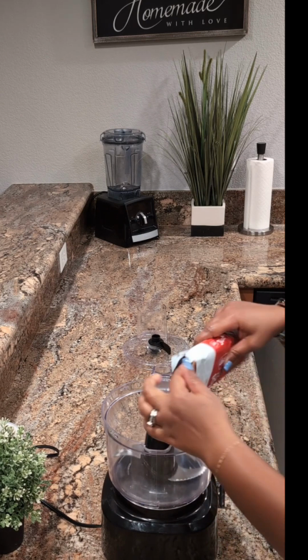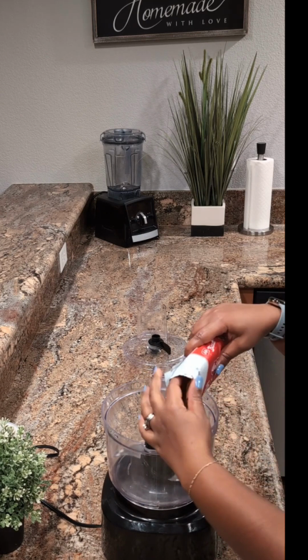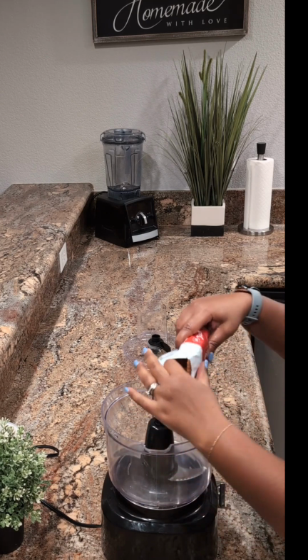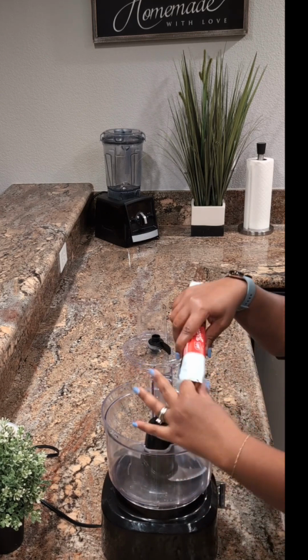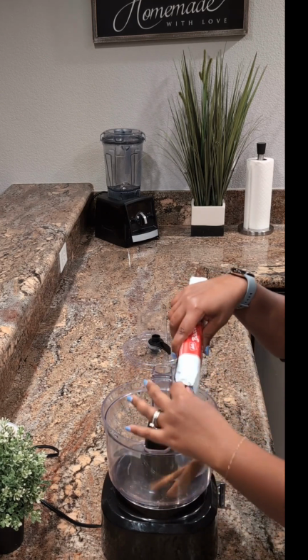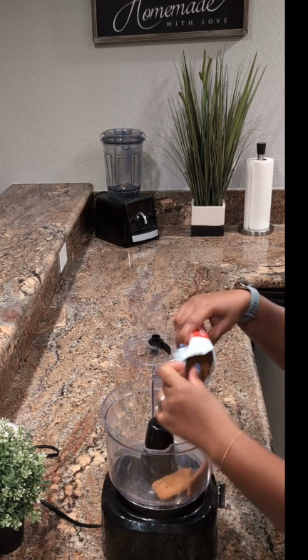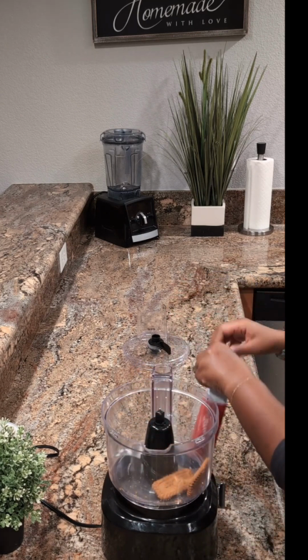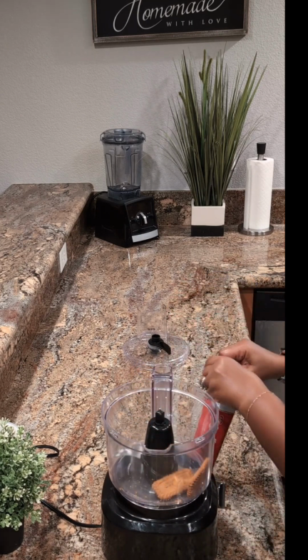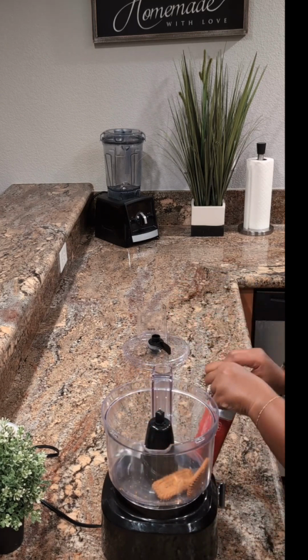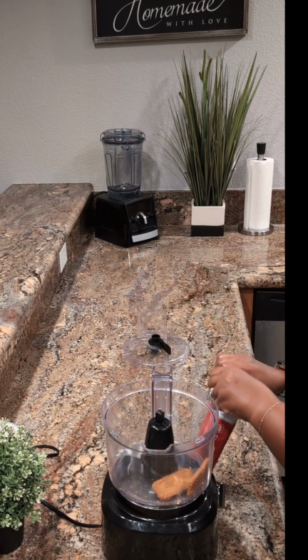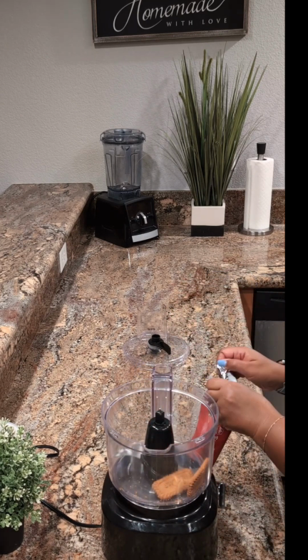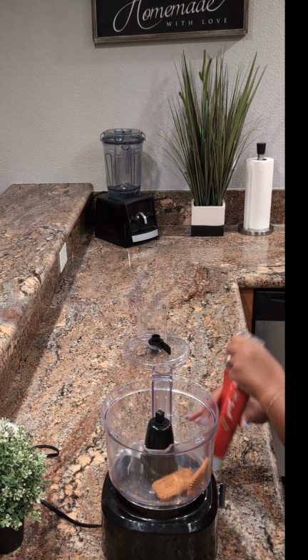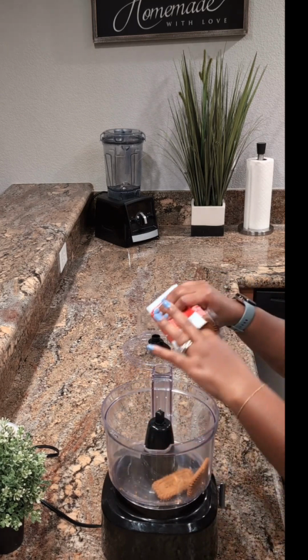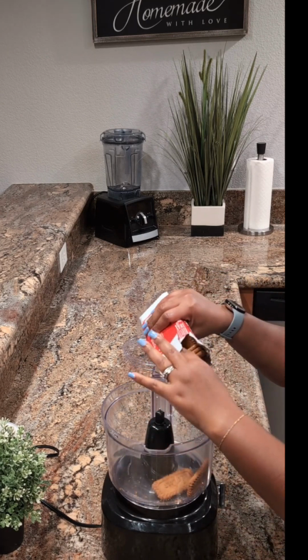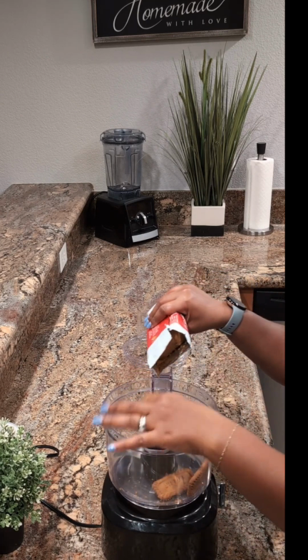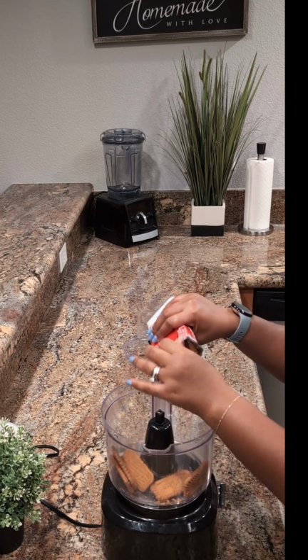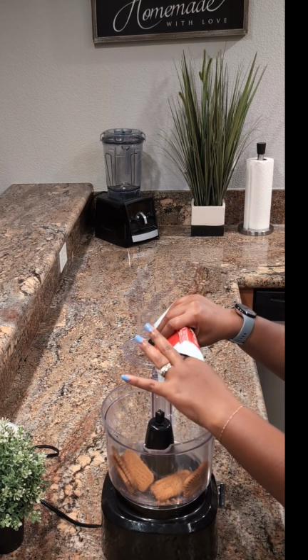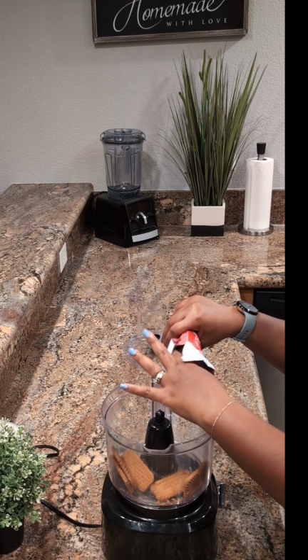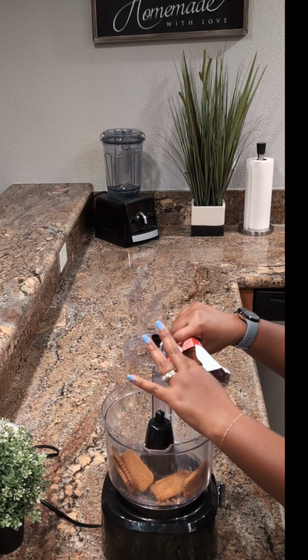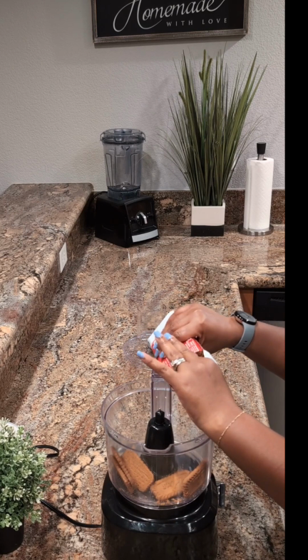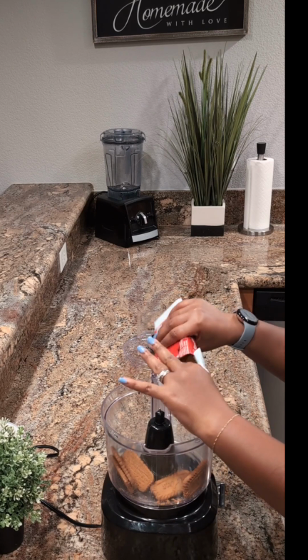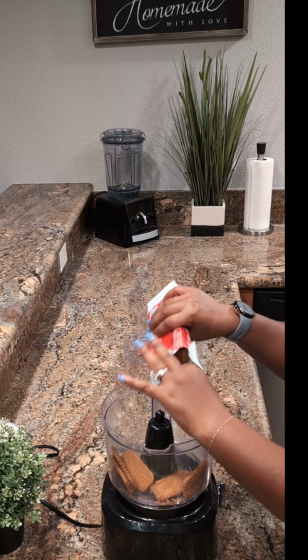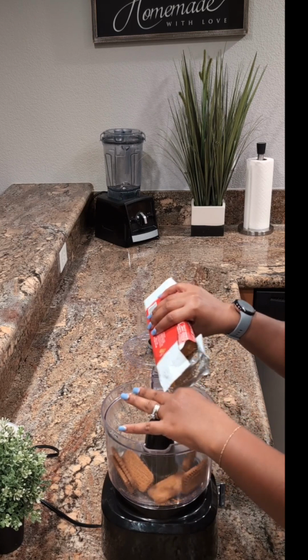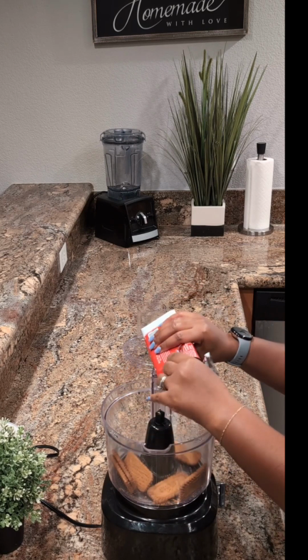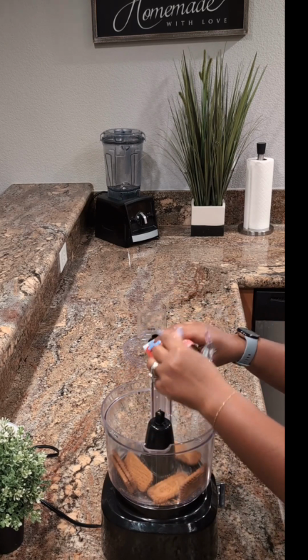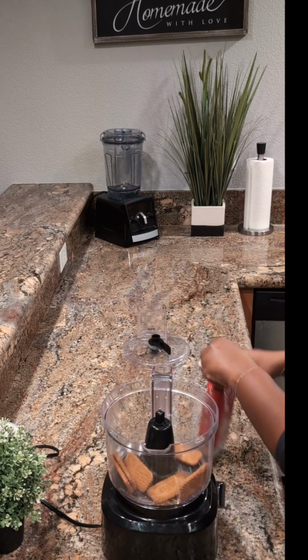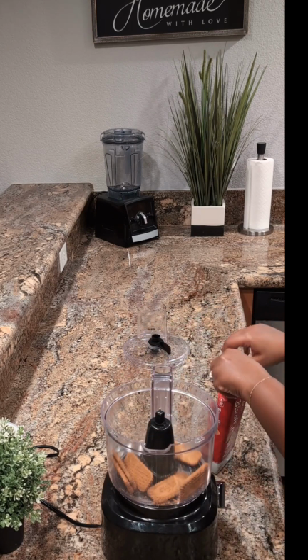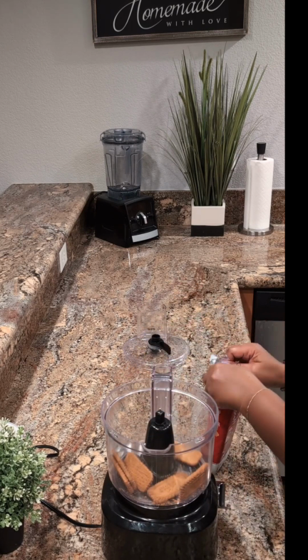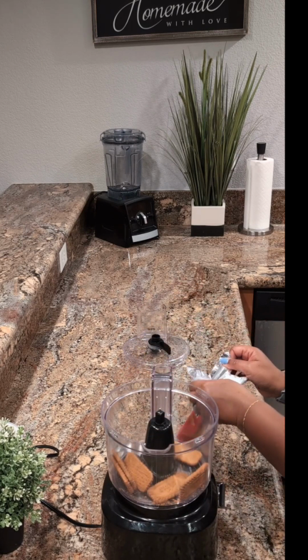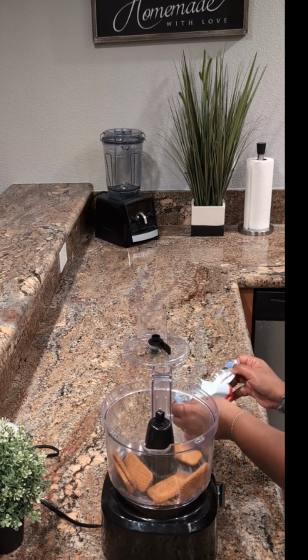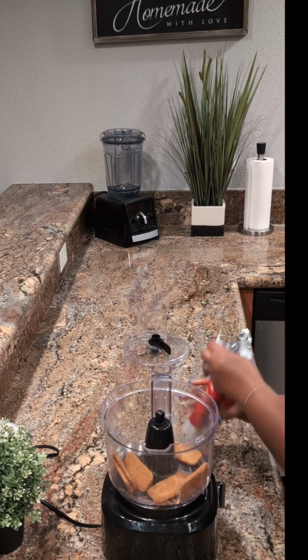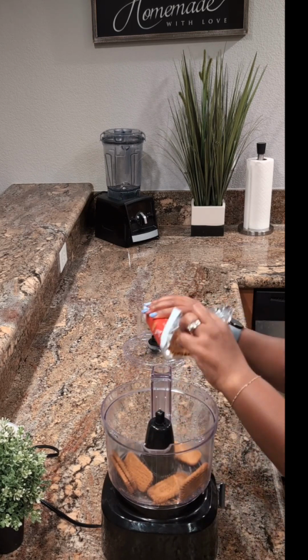We're starting off with Biscoff cookies and I'm going to go ahead and place these in the food processor so that we can get a nice crumble. This will be the crust of our cheesecake cups.